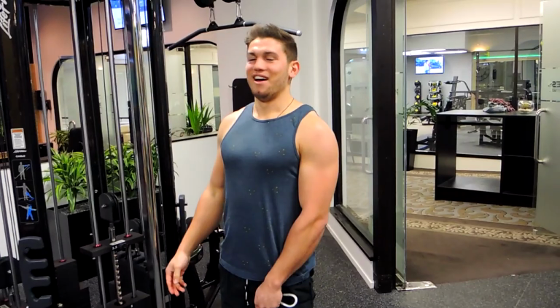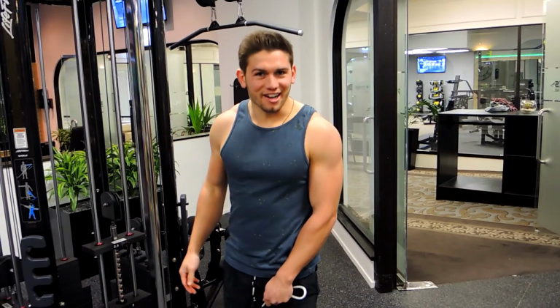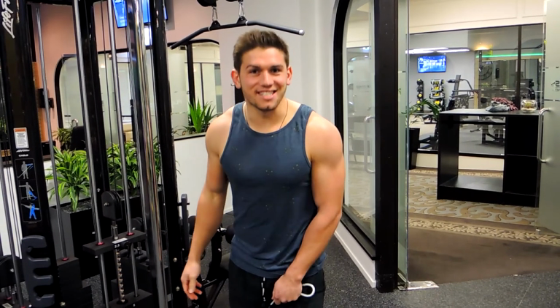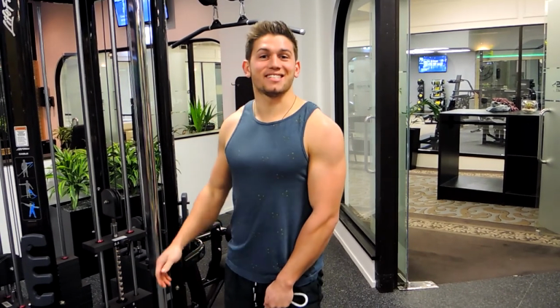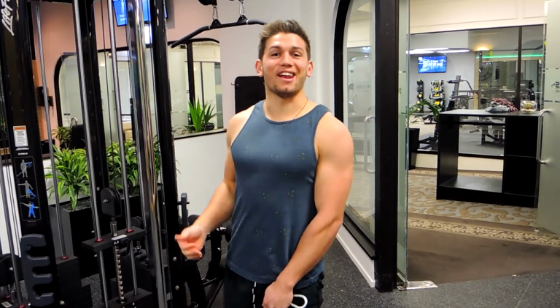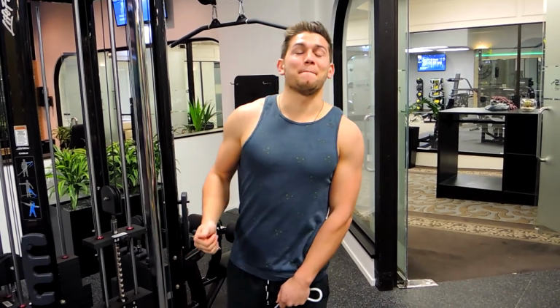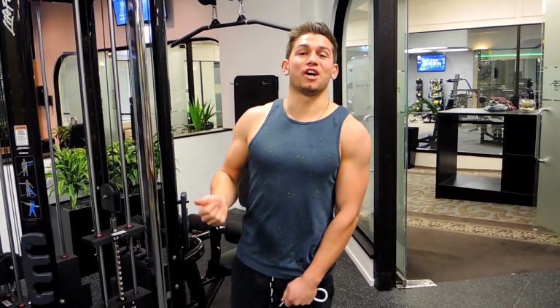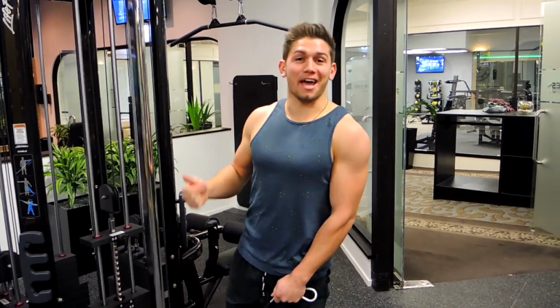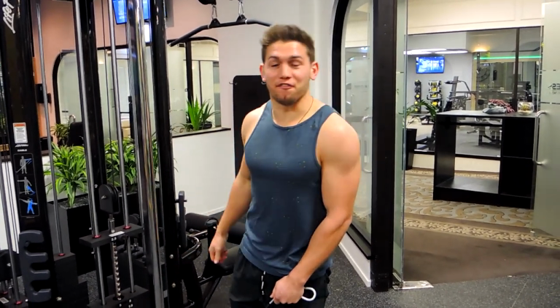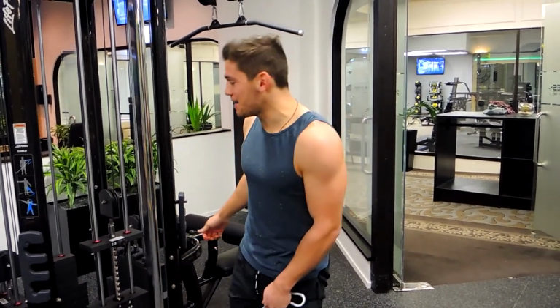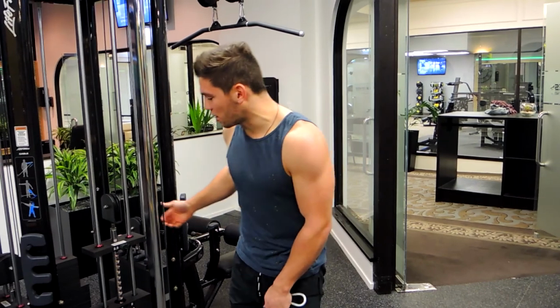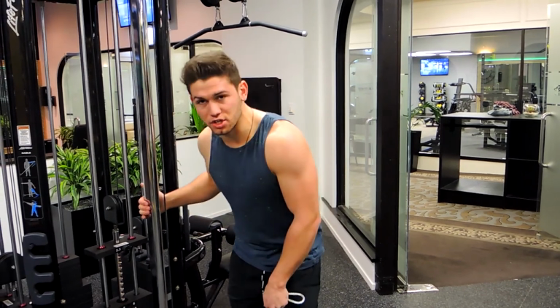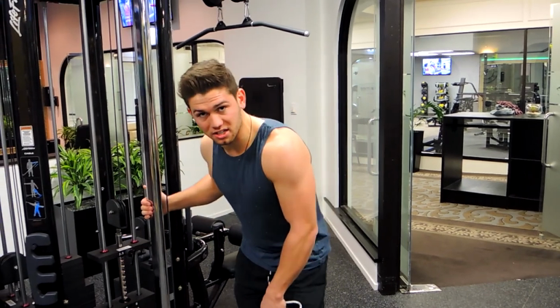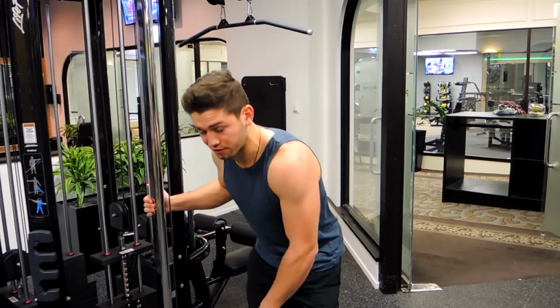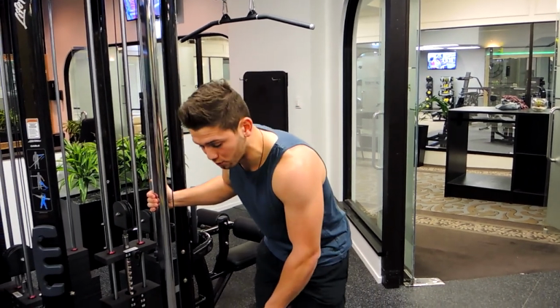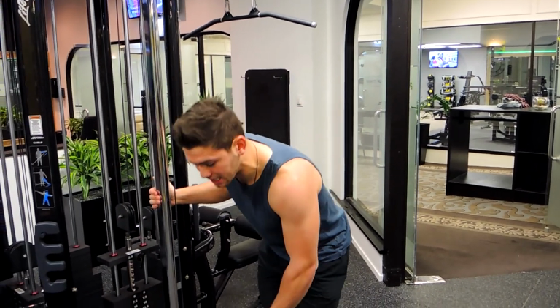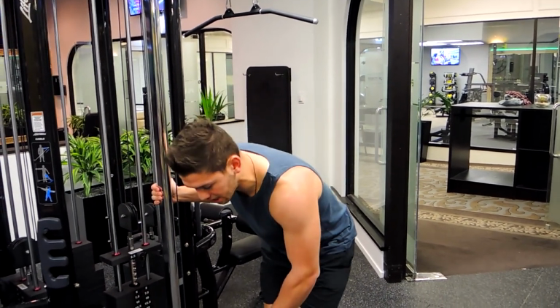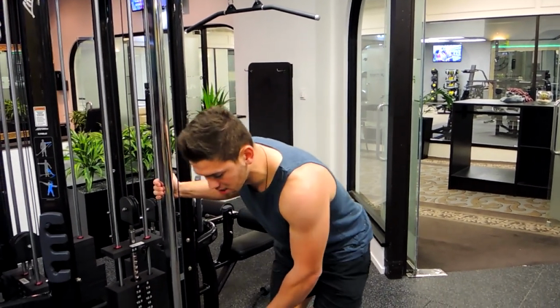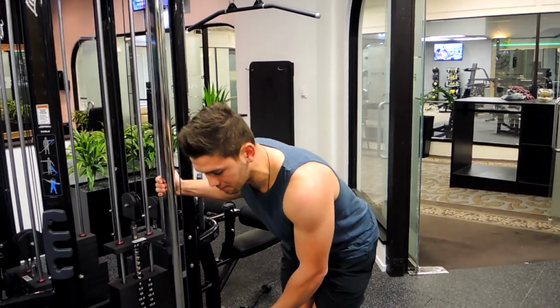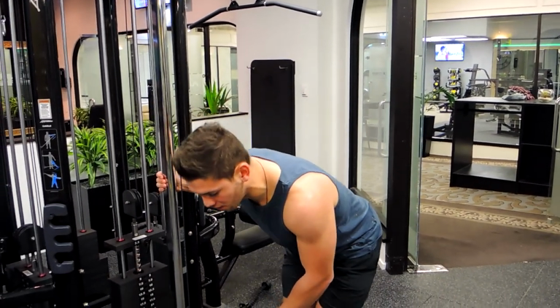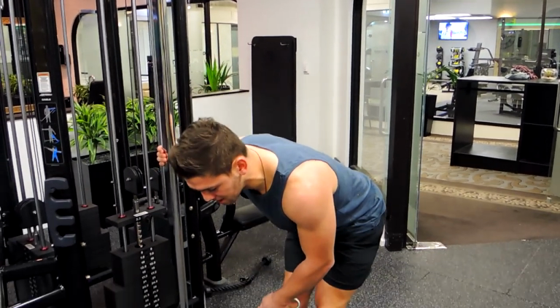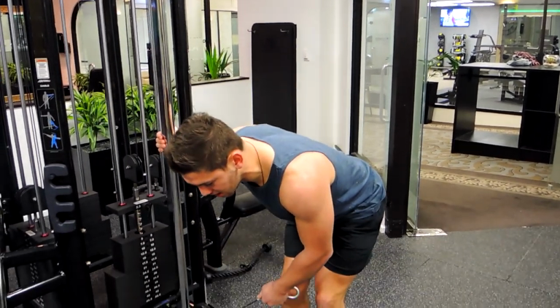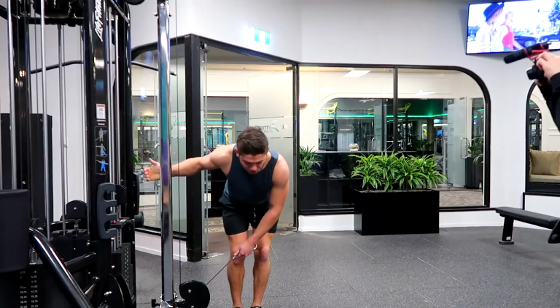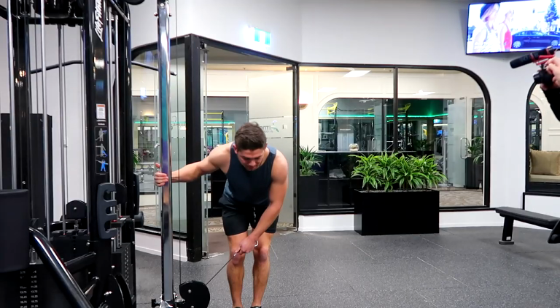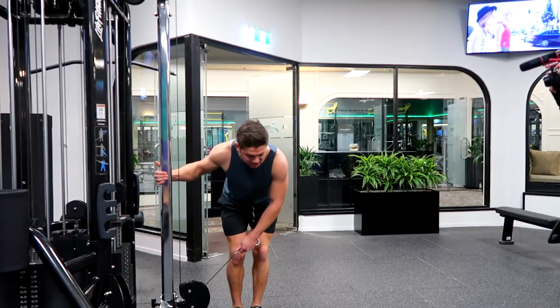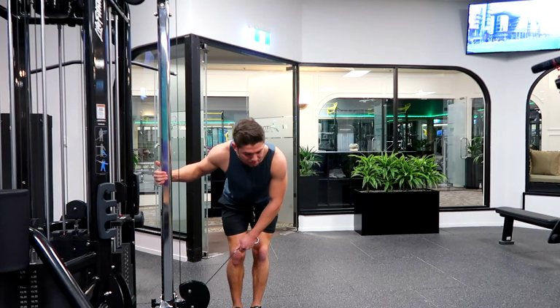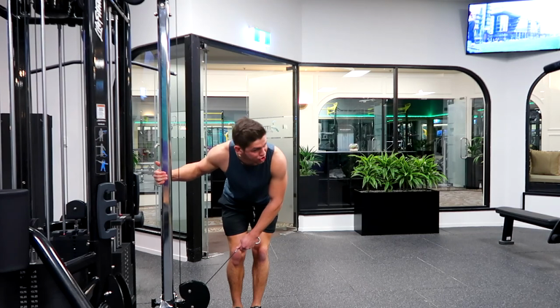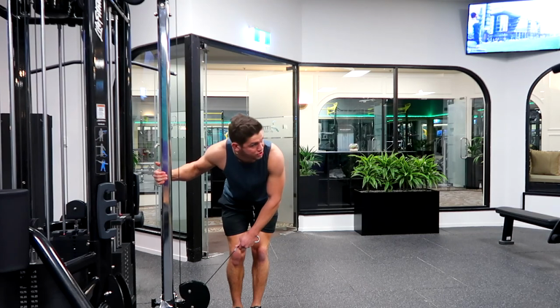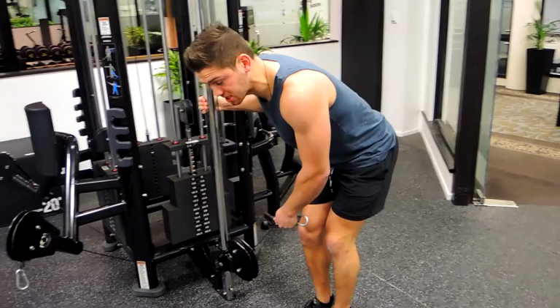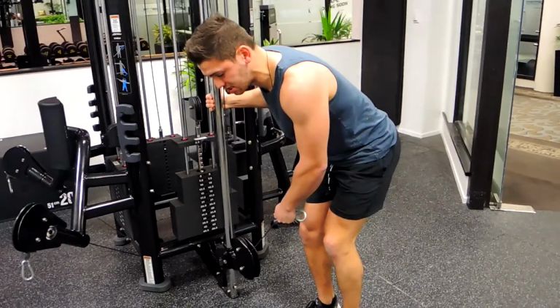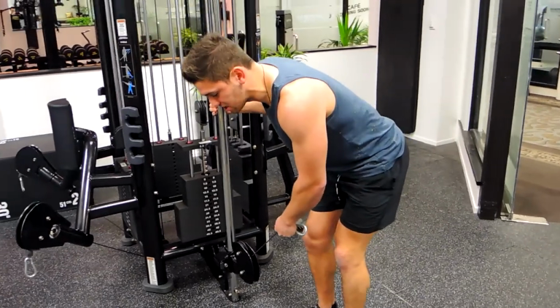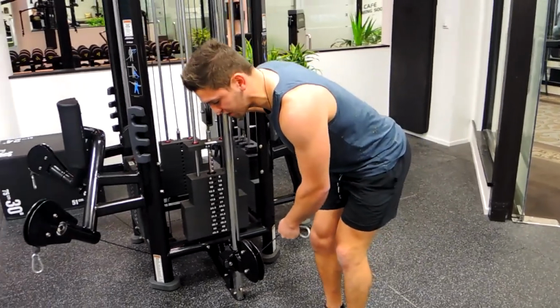Okay guys, this is a single arm bent over cable fly for the rear delts. Coming over, bending slightly over, grabbing onto the cable machine so you can steady yourself.